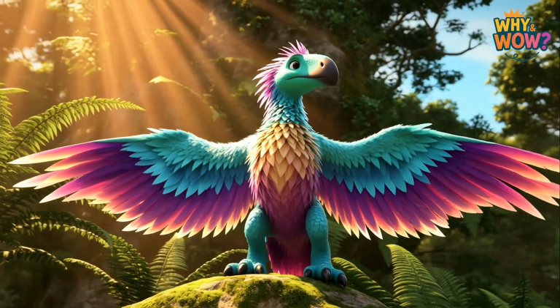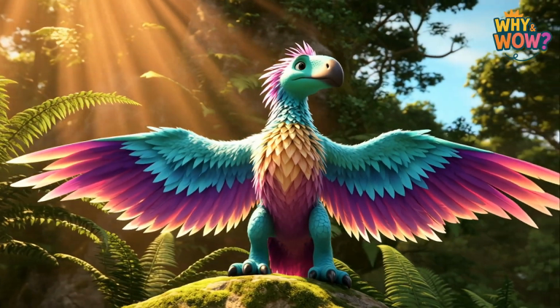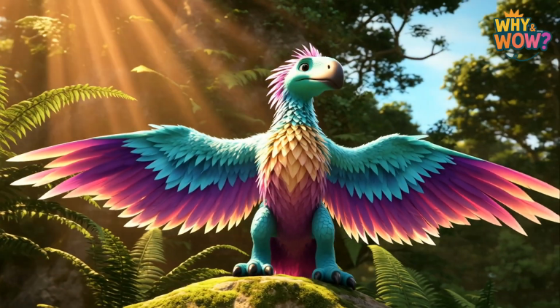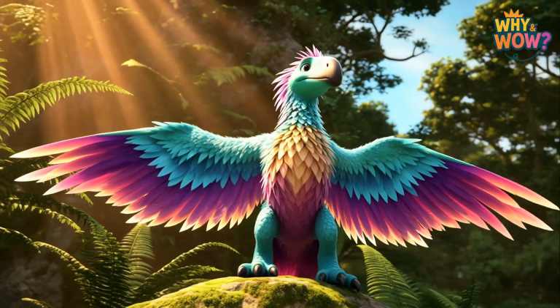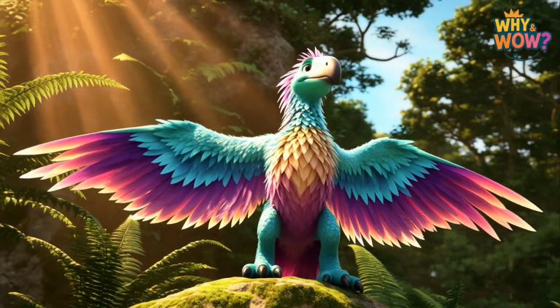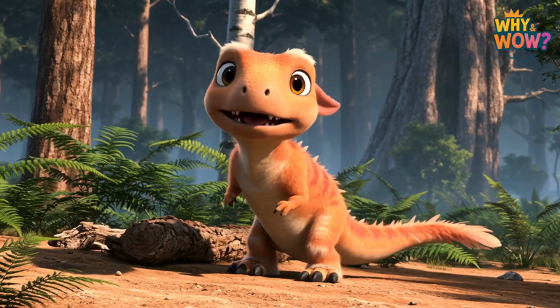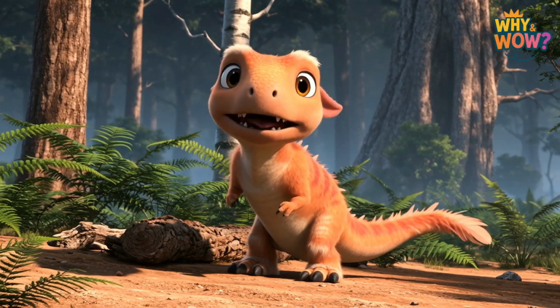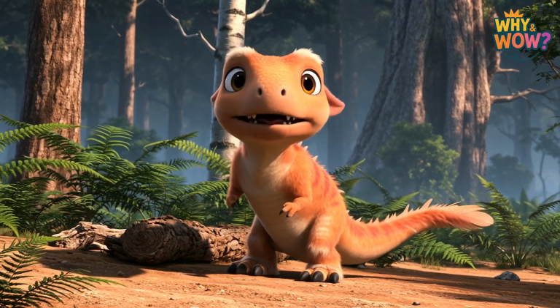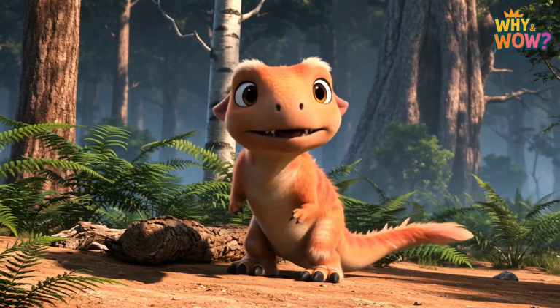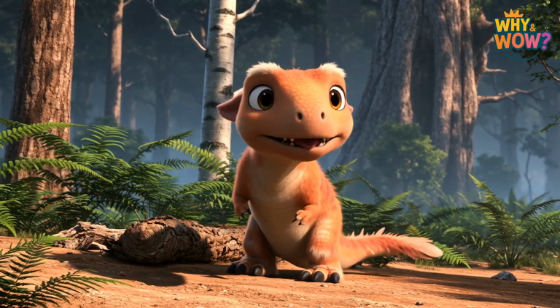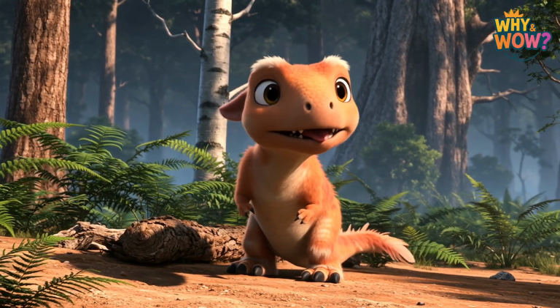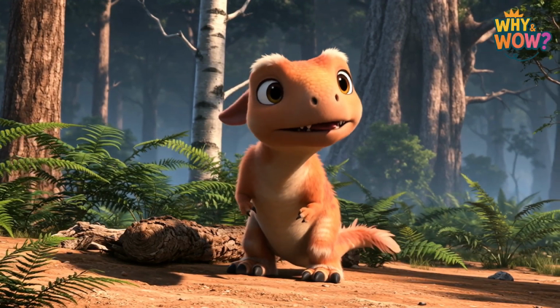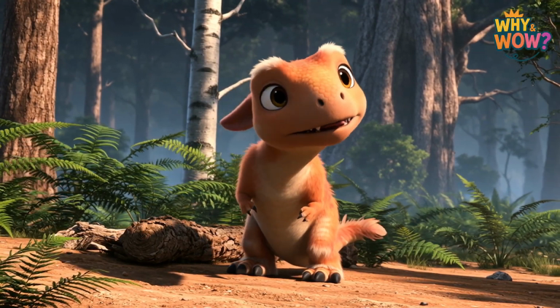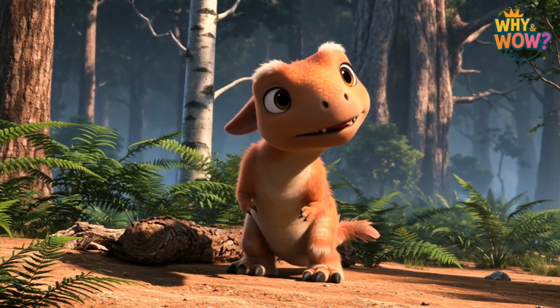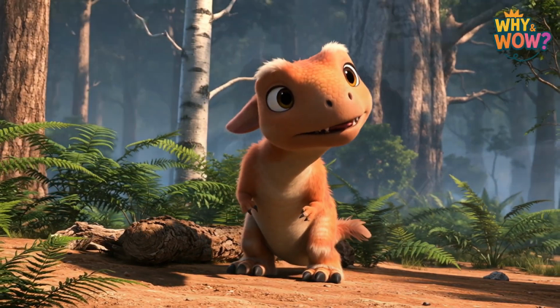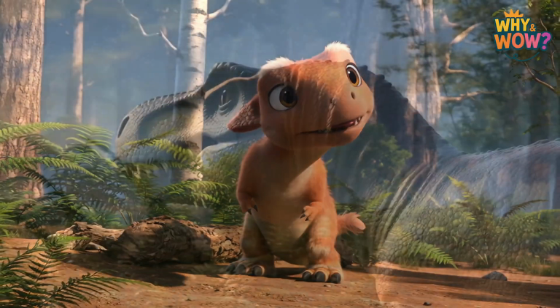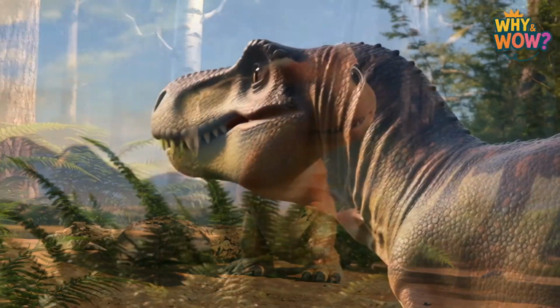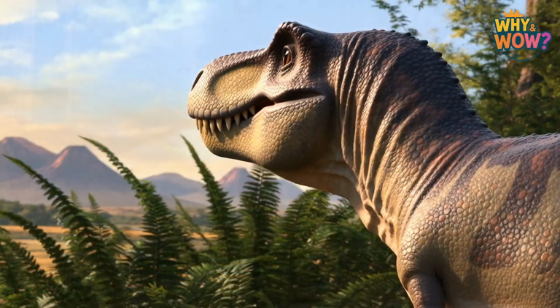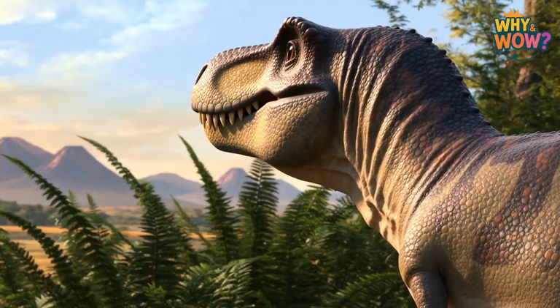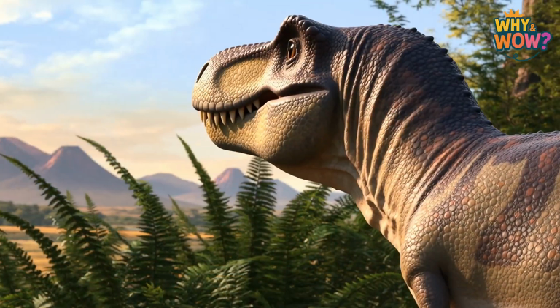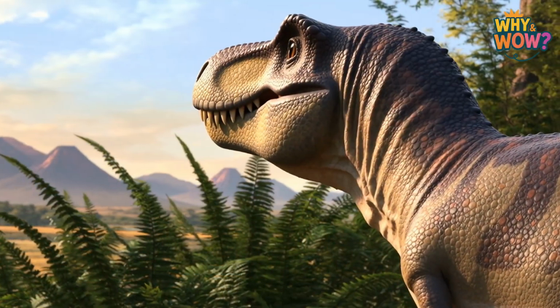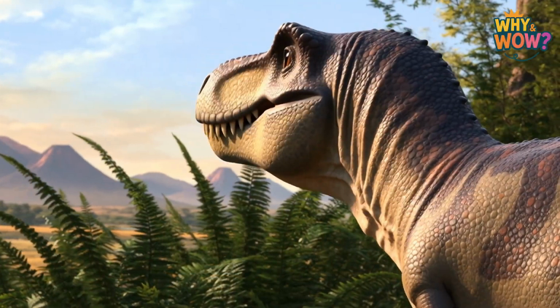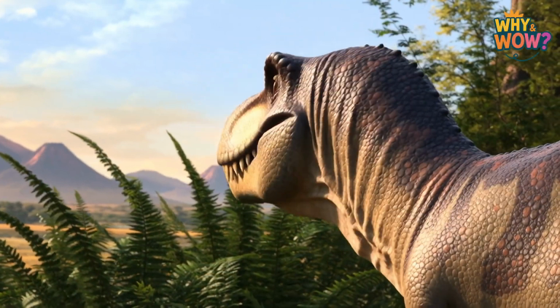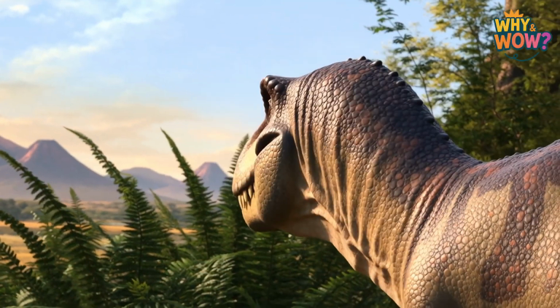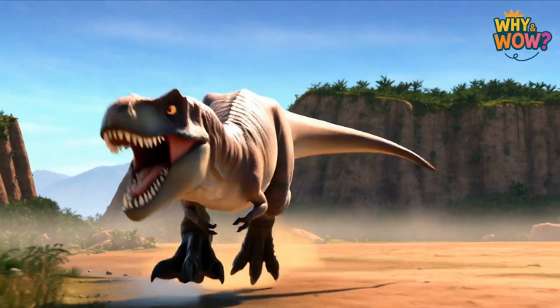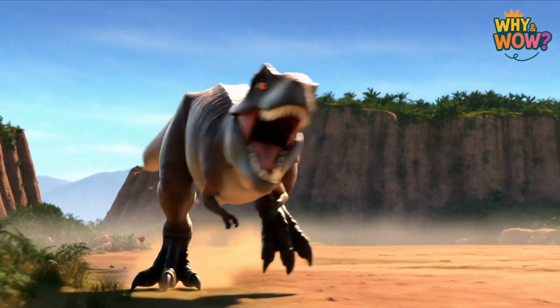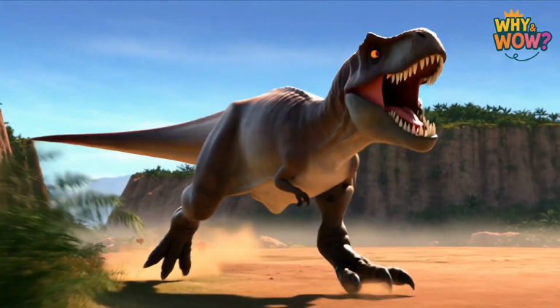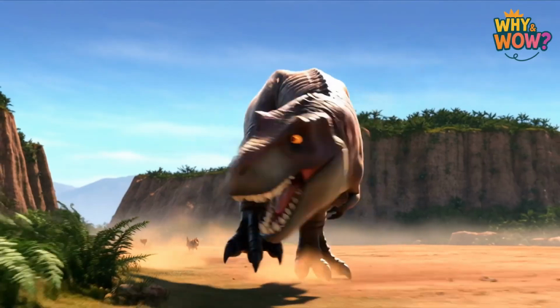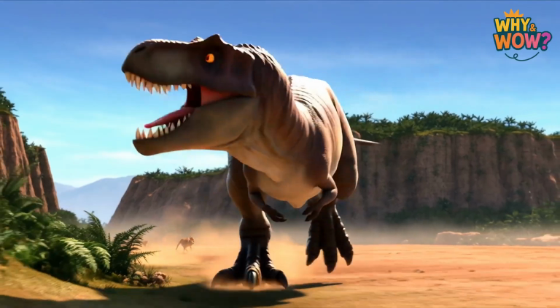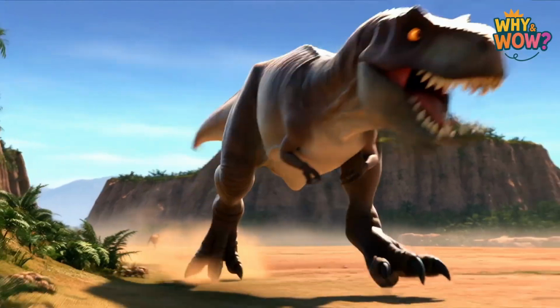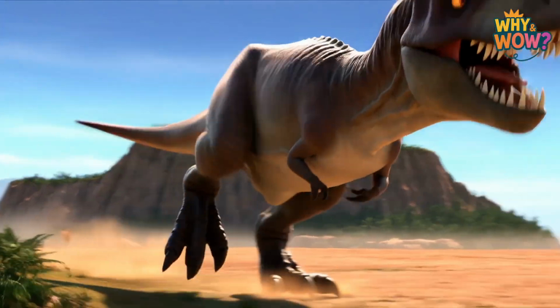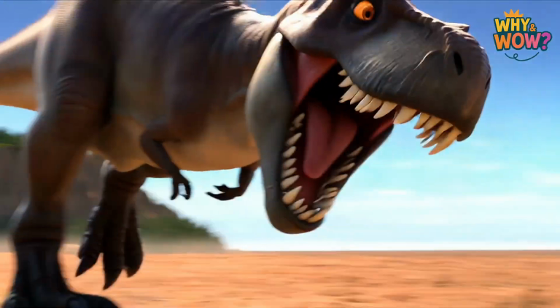Even the mighty Tyrannosaurus rex may have had soft feathers as a baby, before growing into the giant with thick, powerful skin we know so well.